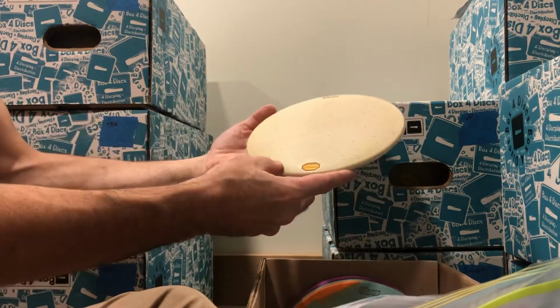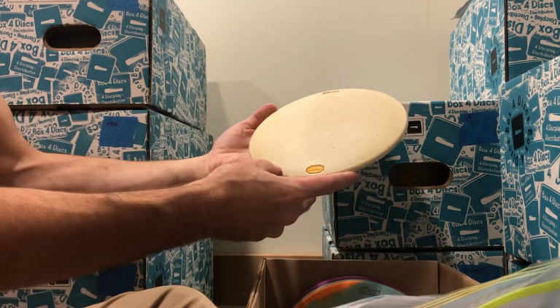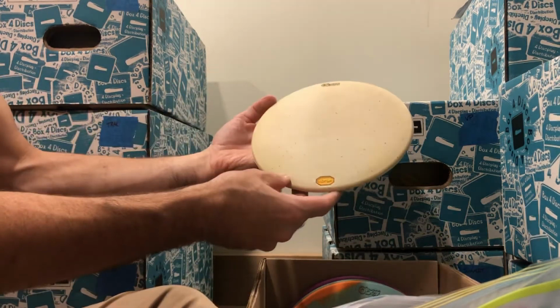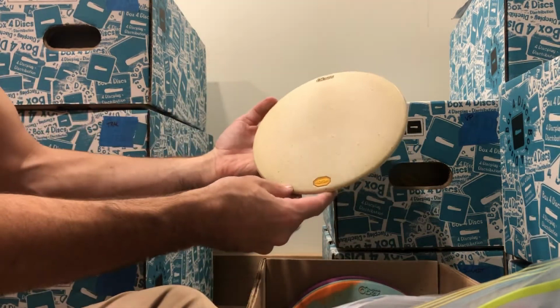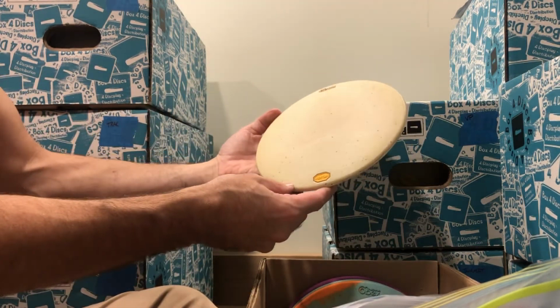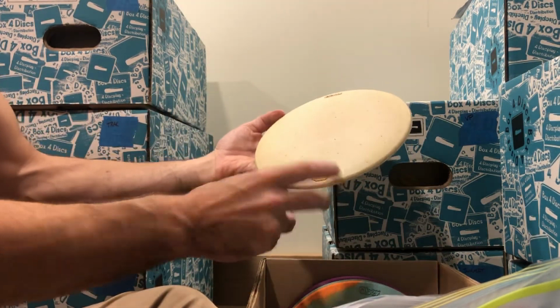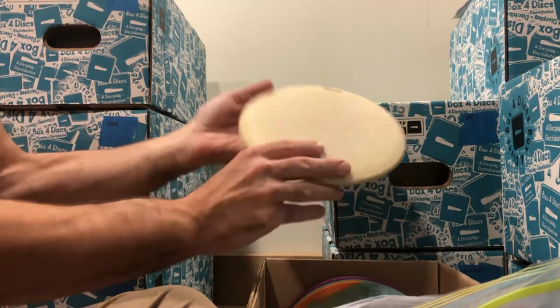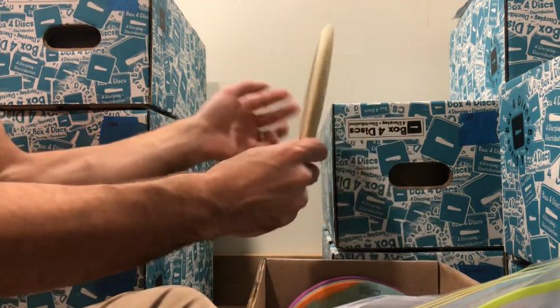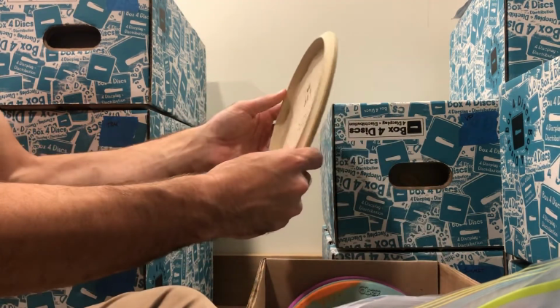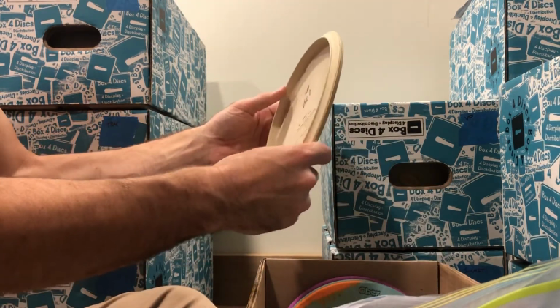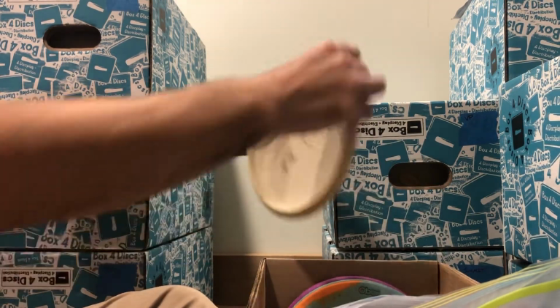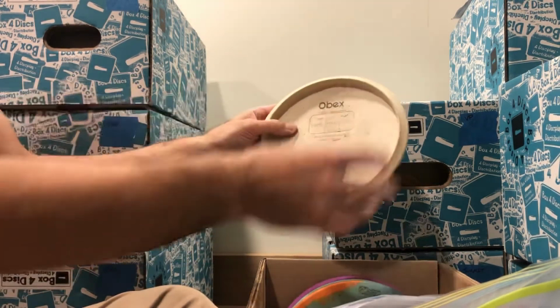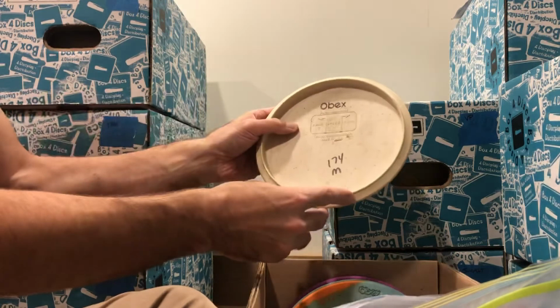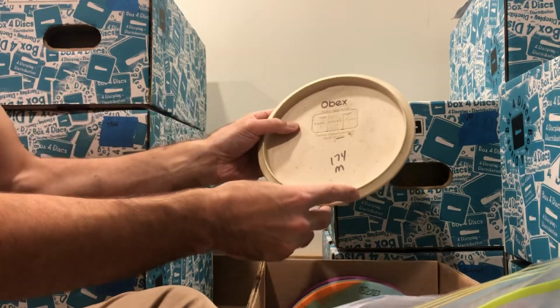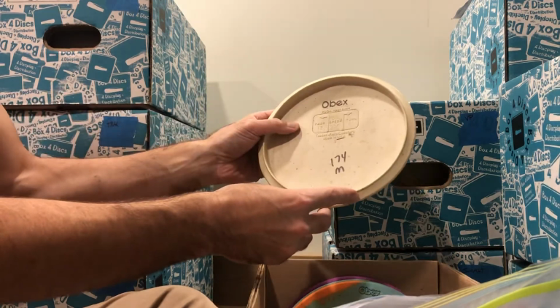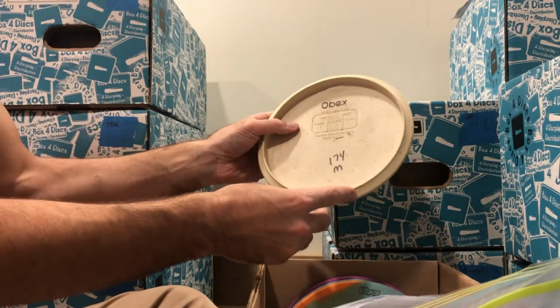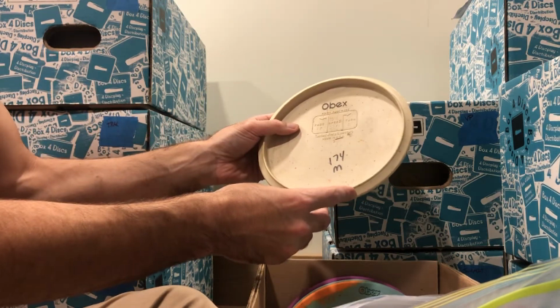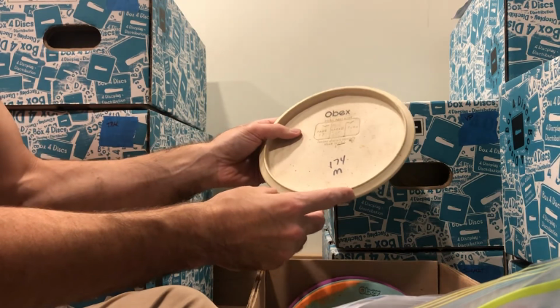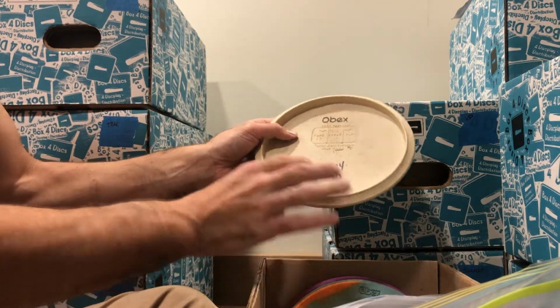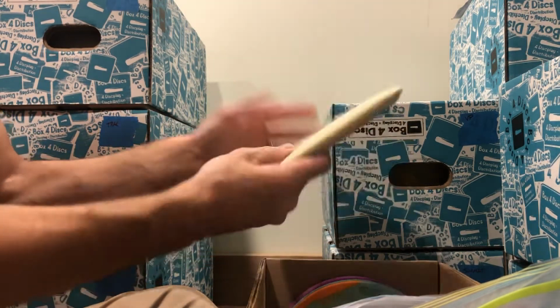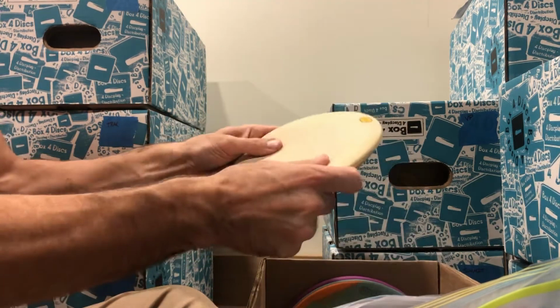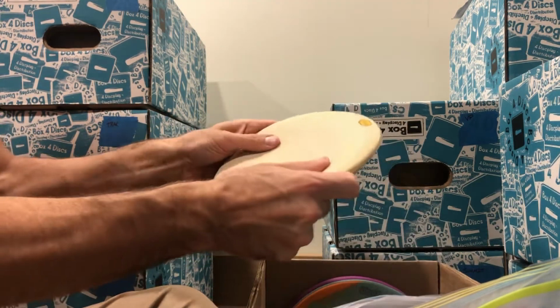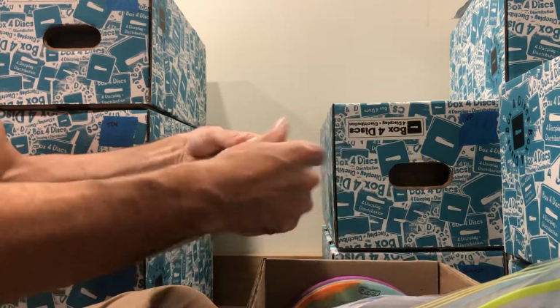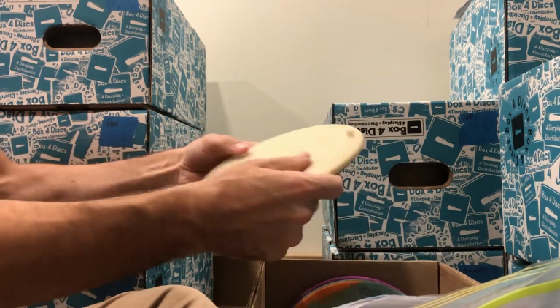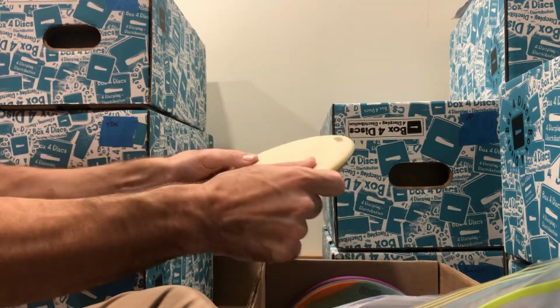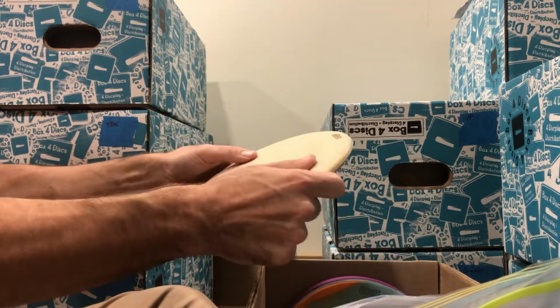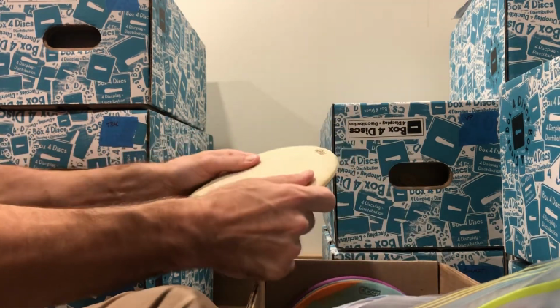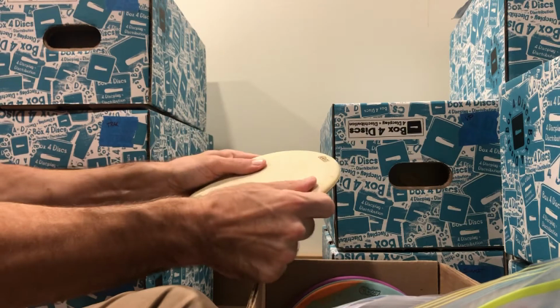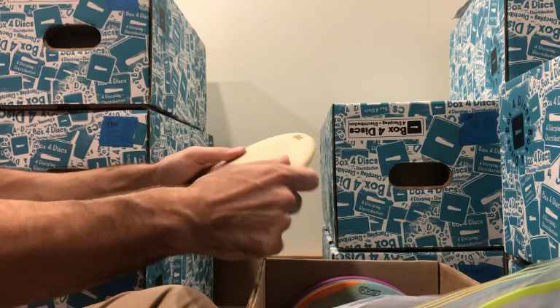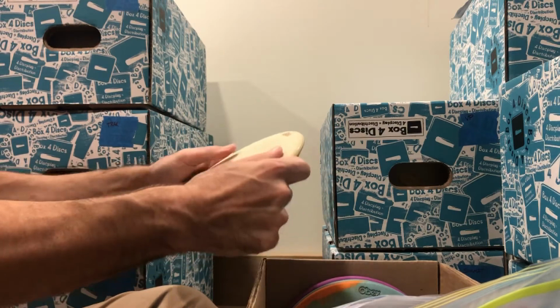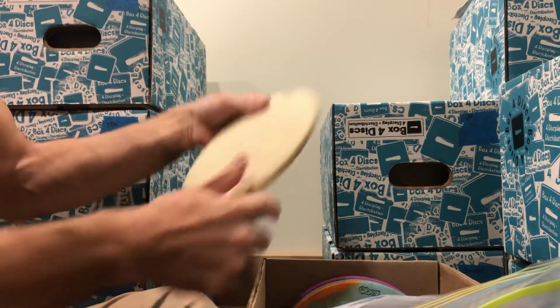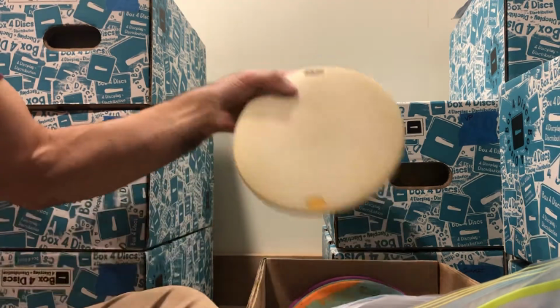Here we've got one — kind of a cream color with some speckles in it. 174 grams and medium. Perfect medium. Very grippy — very grippy medium.